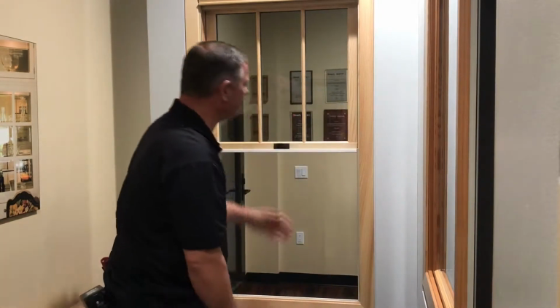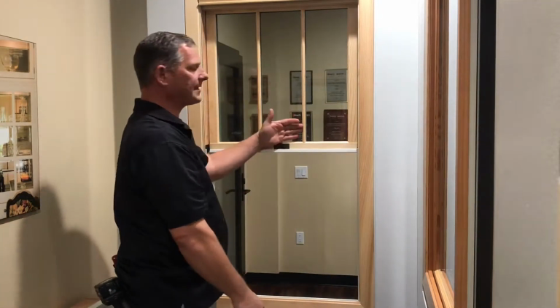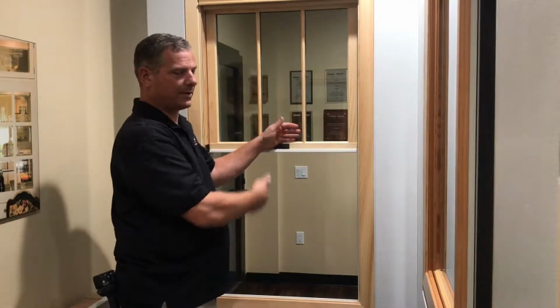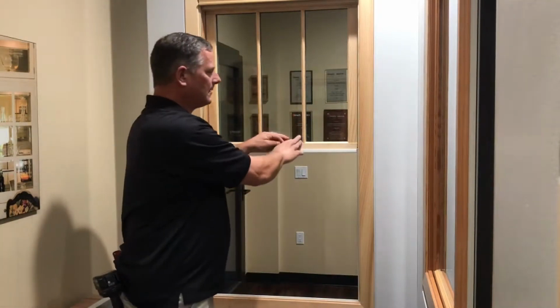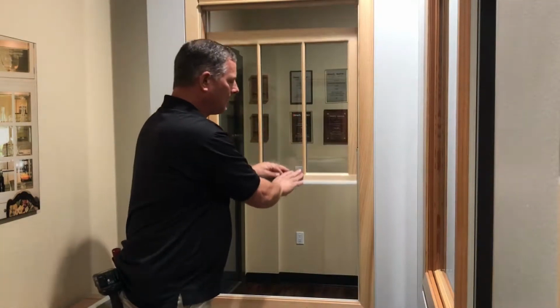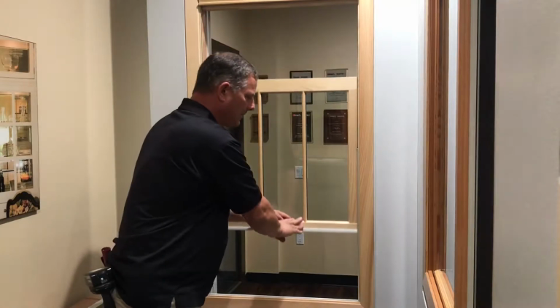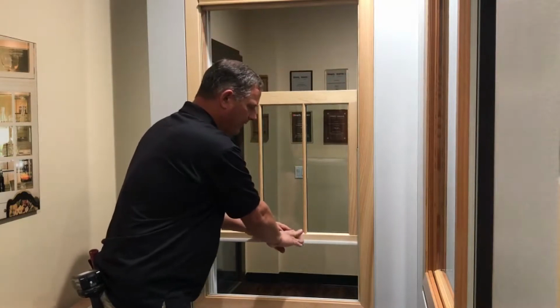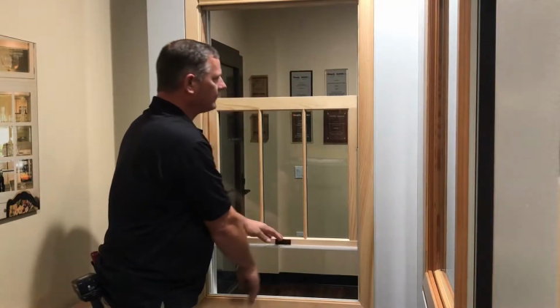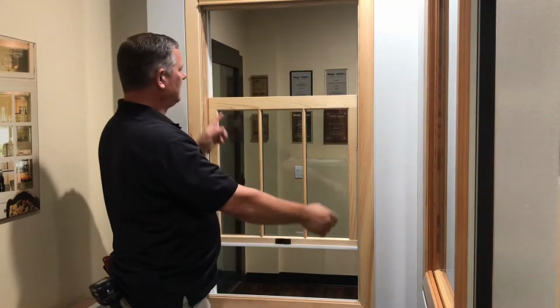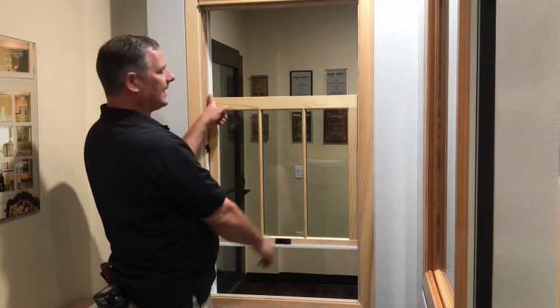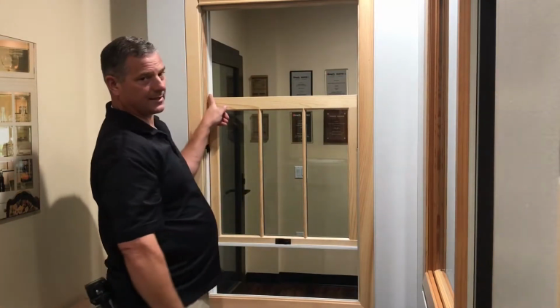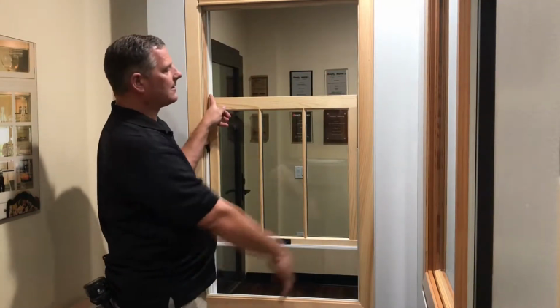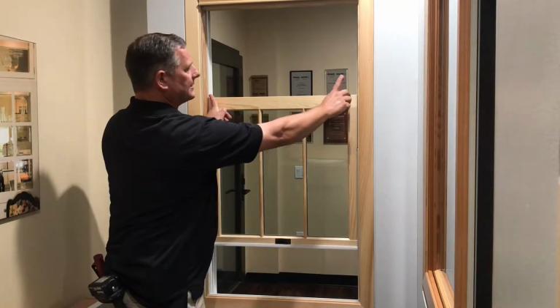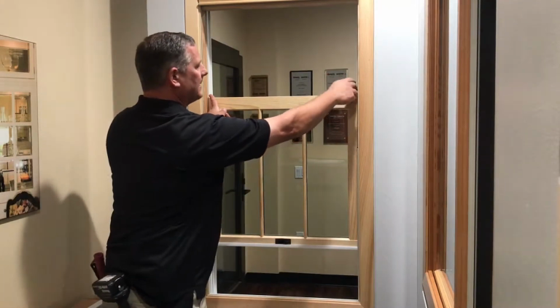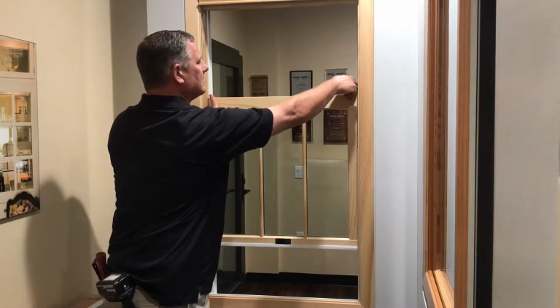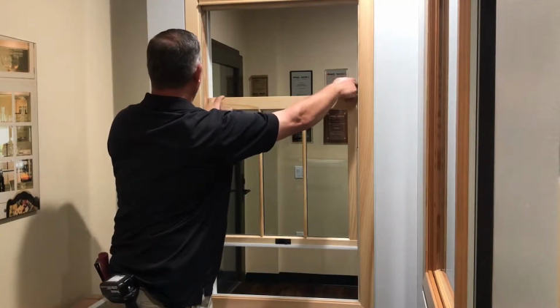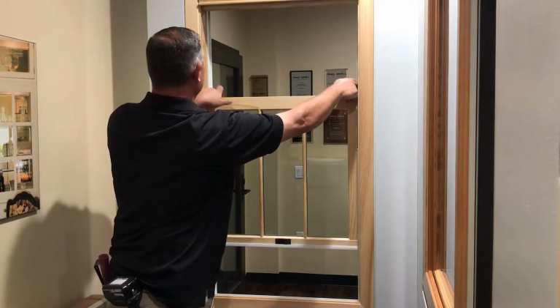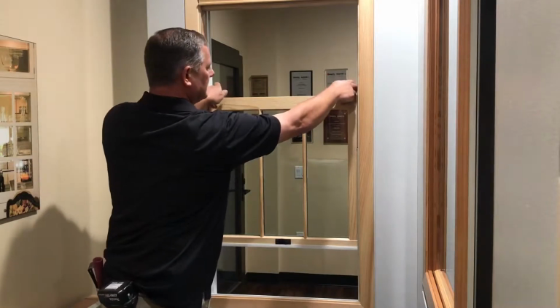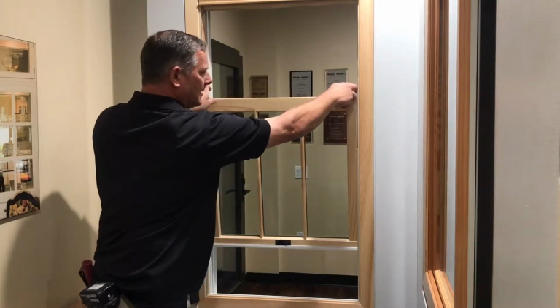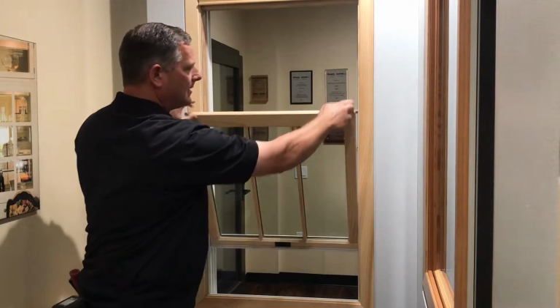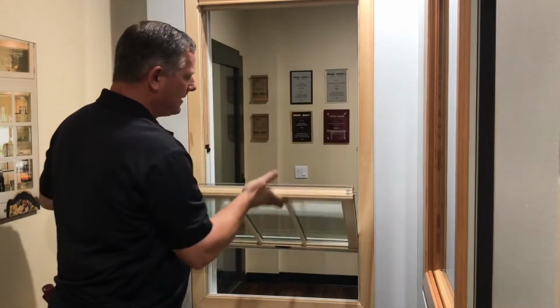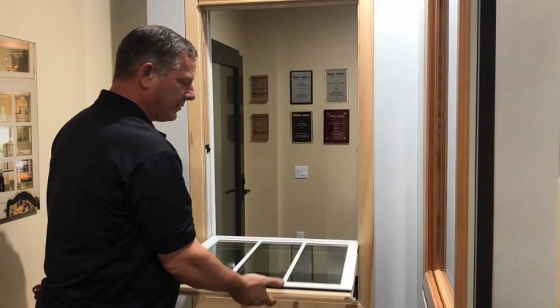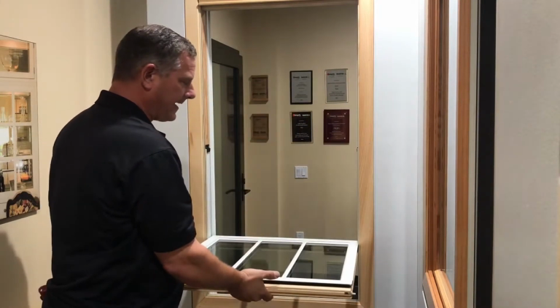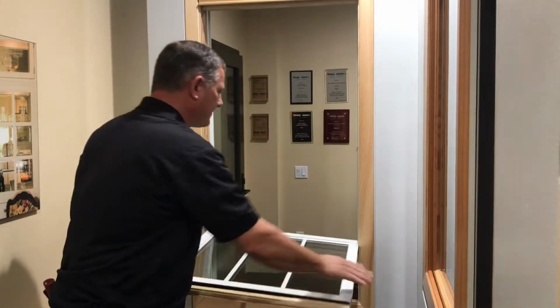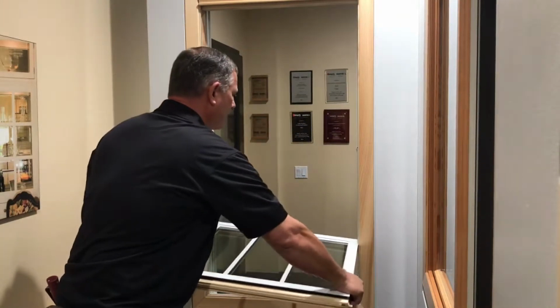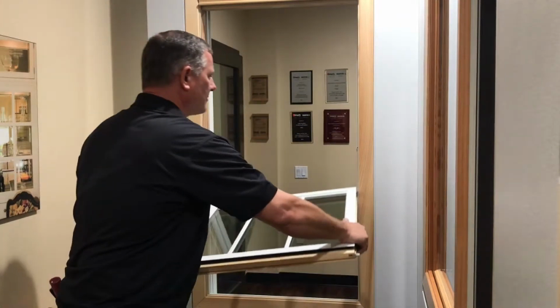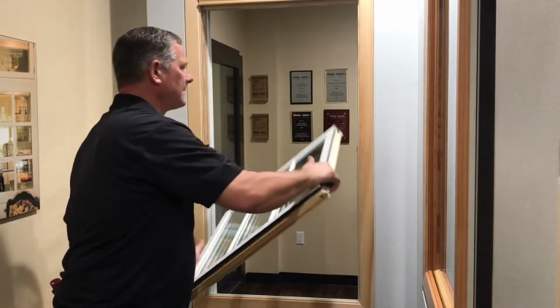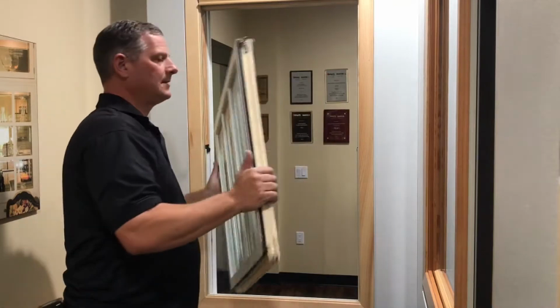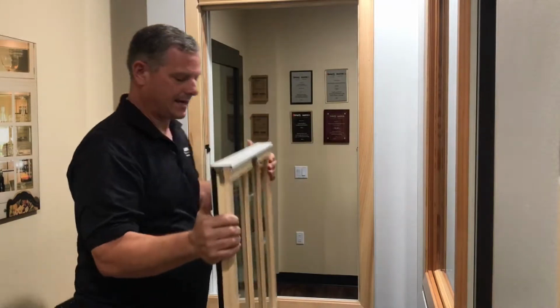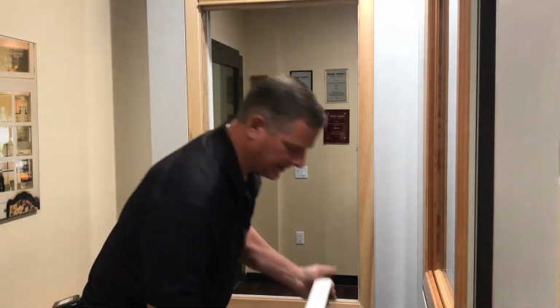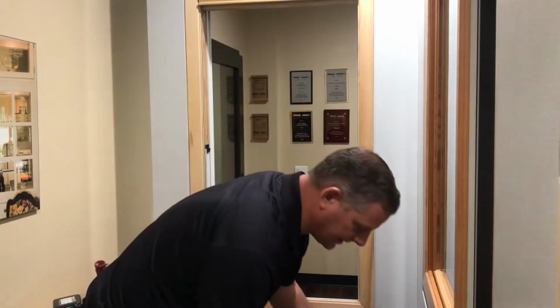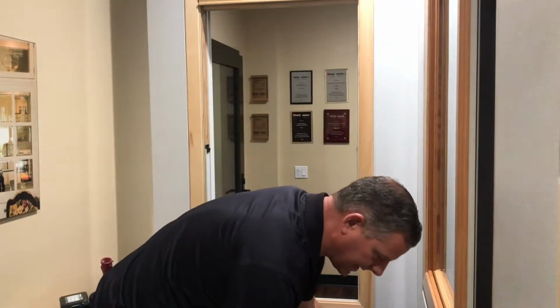Now you take the top window, move it down. There's a latch on the top here, and a latch on the top here. Use two hands, make it completely flat, straight up, take it out, and set it to the side.